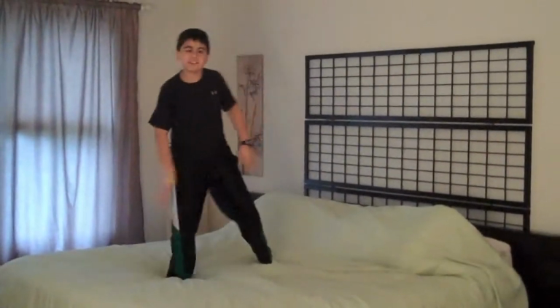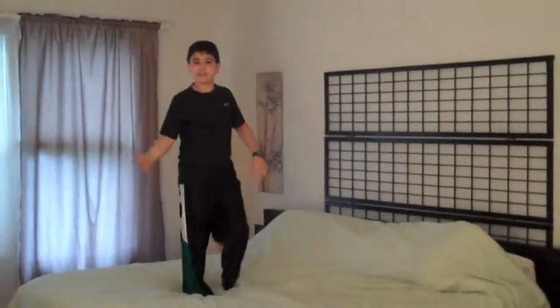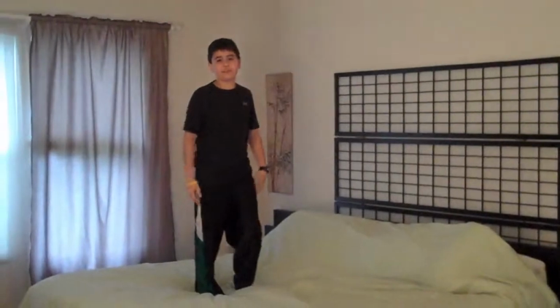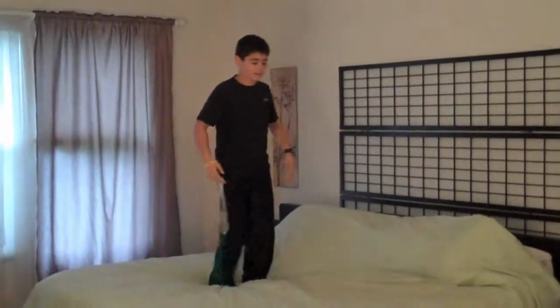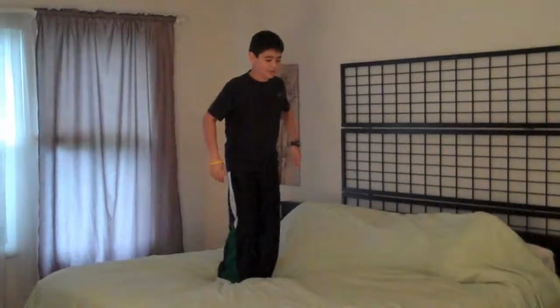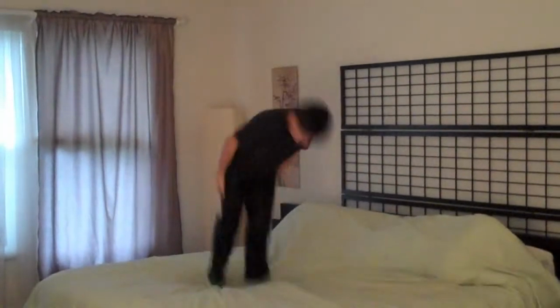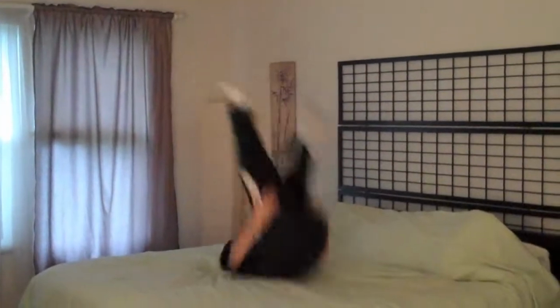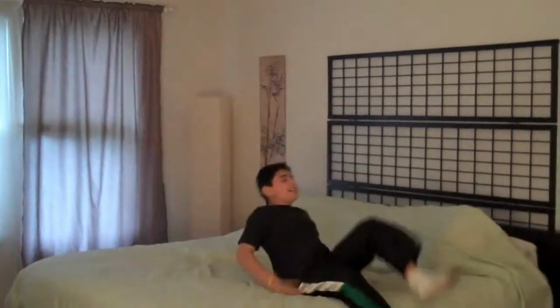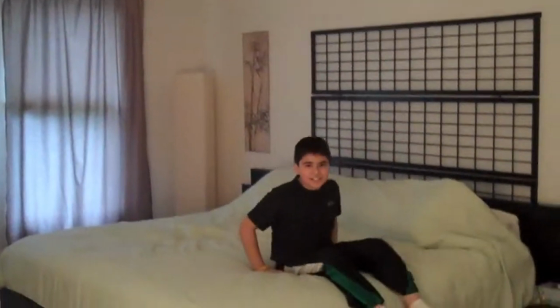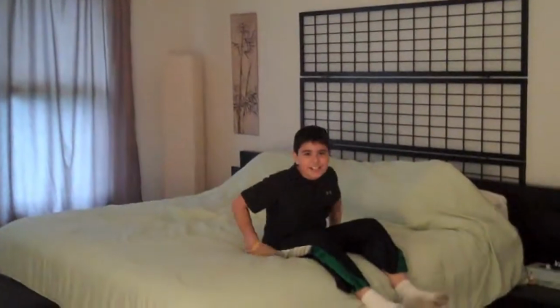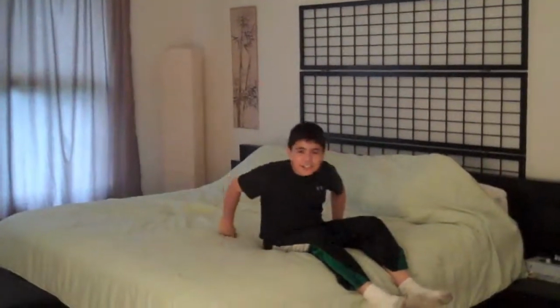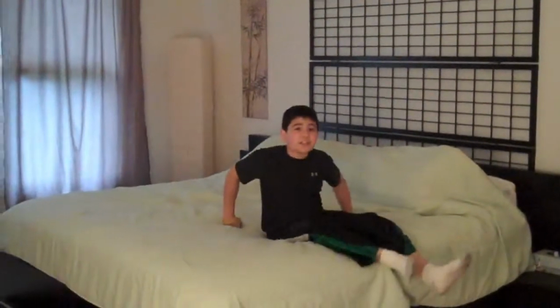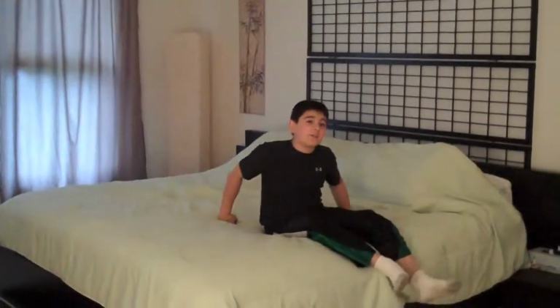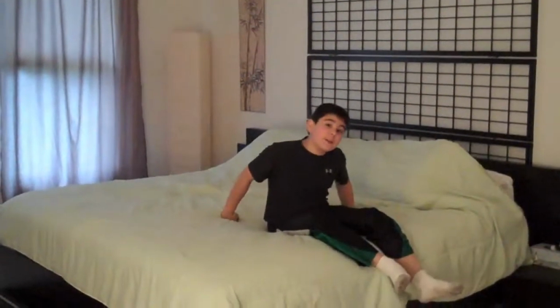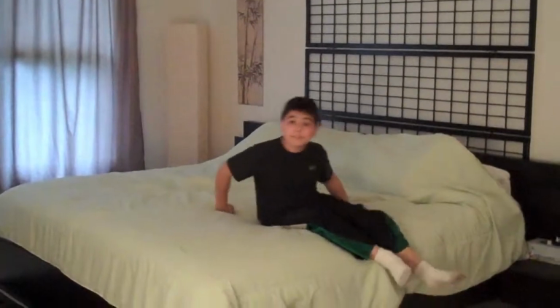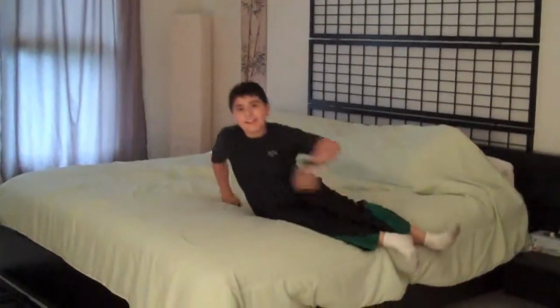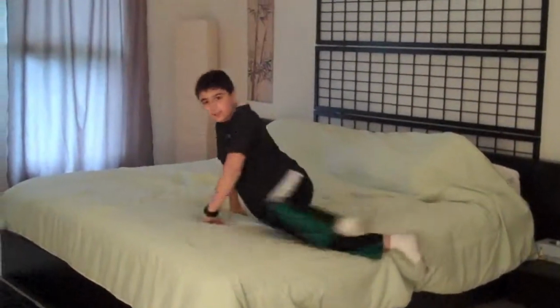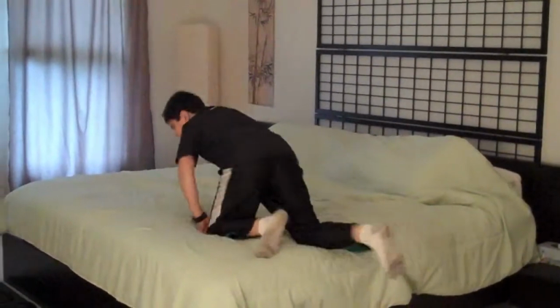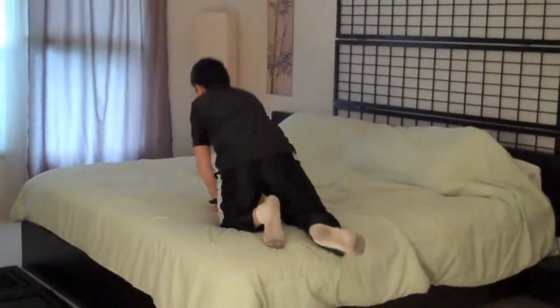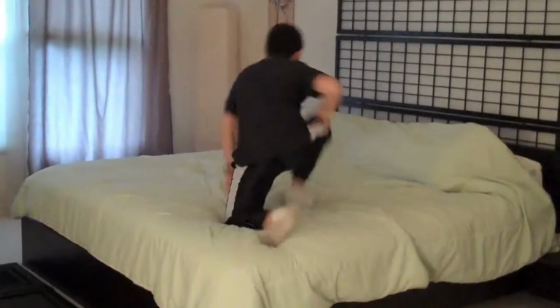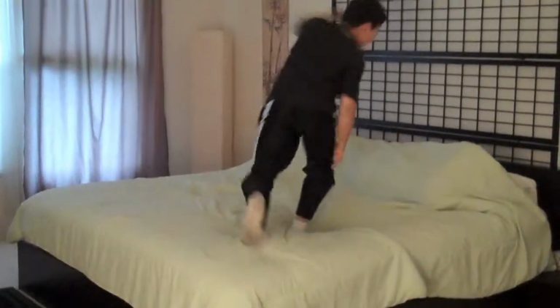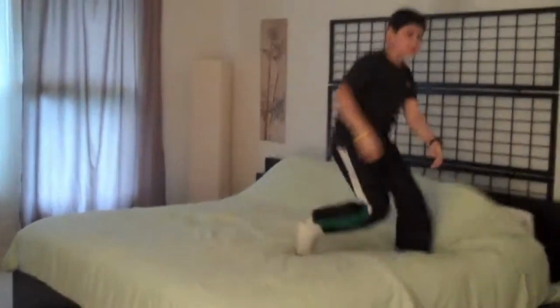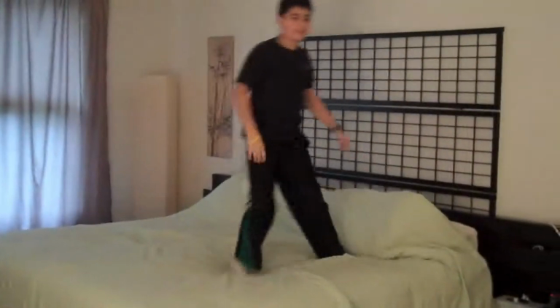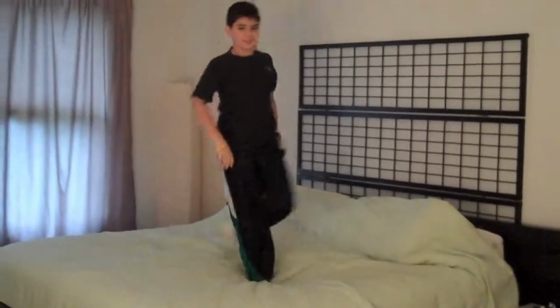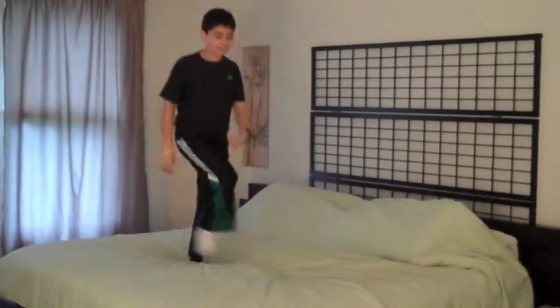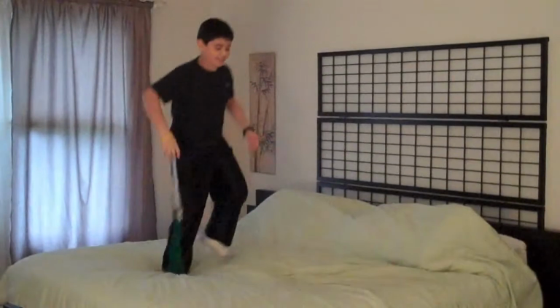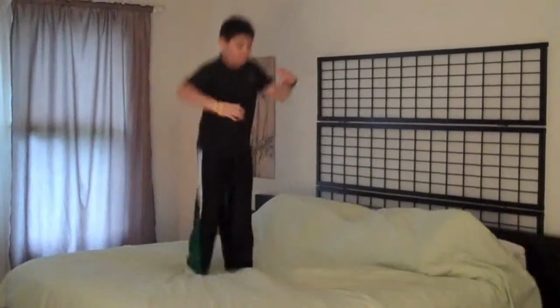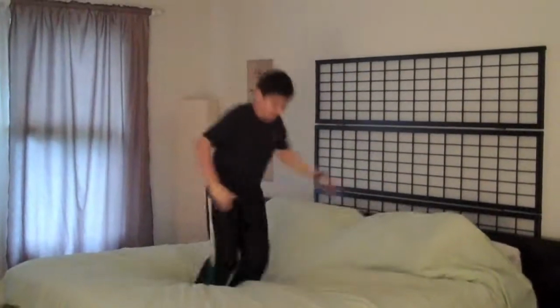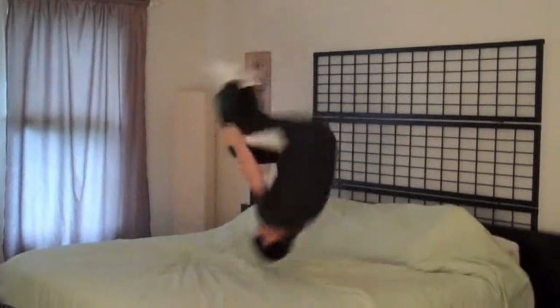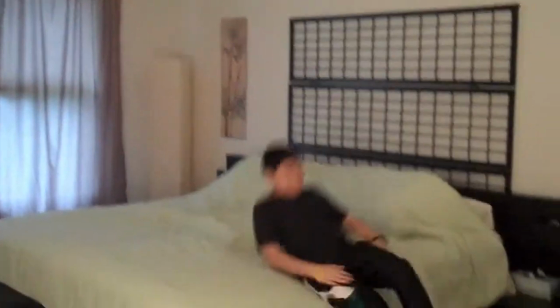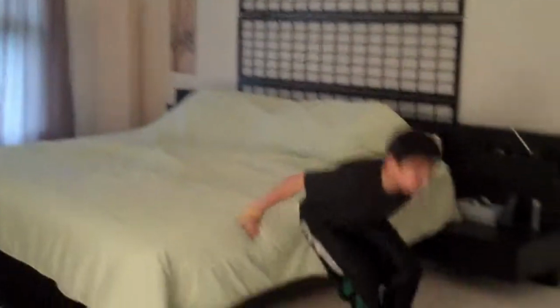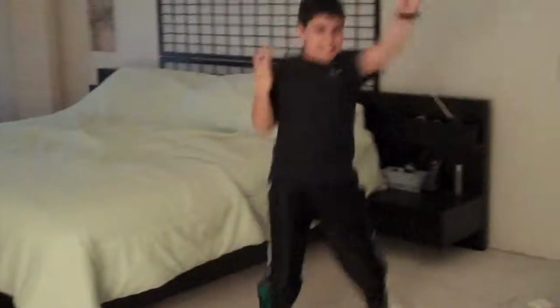I'm just going to do a regular front flip now. This is what I call the cowabunga flip. It's a front flip. But just watch what you do. Yah!